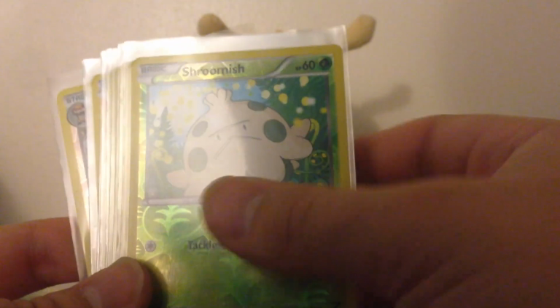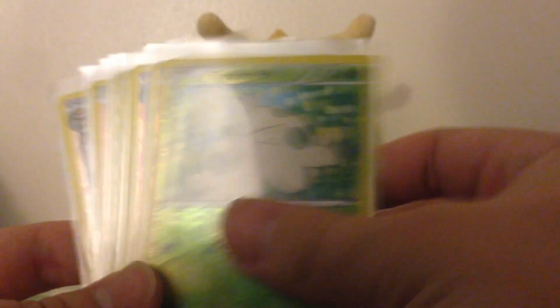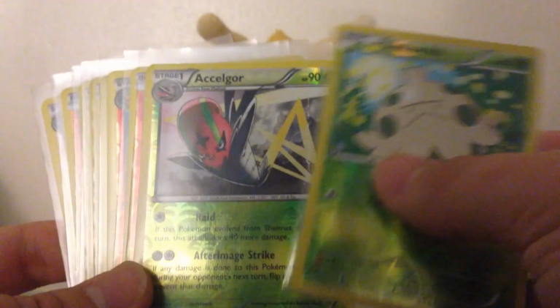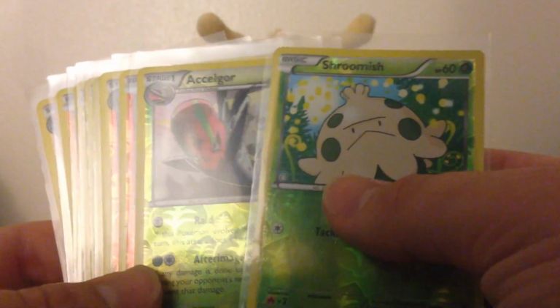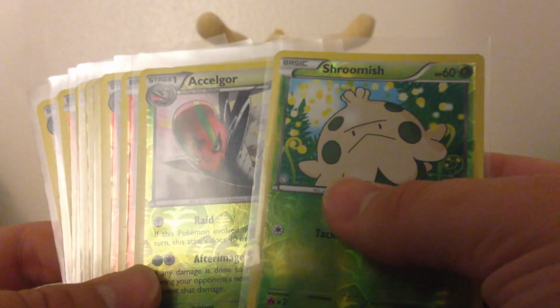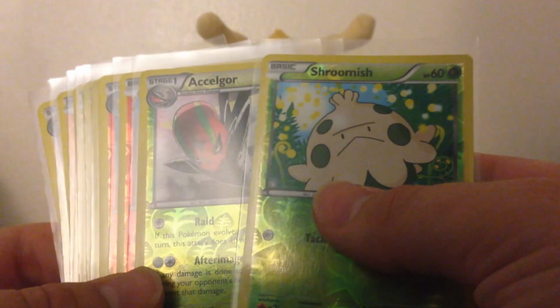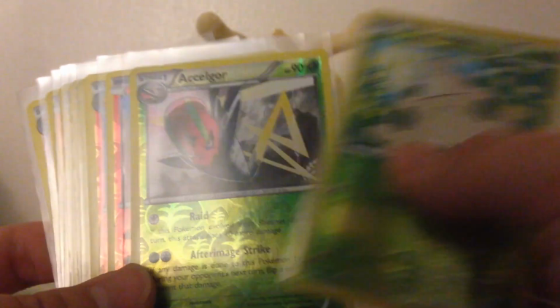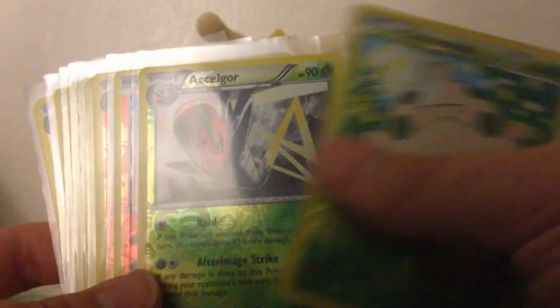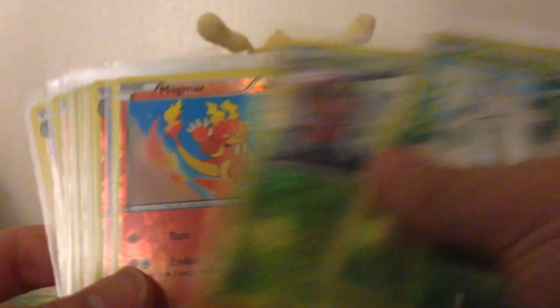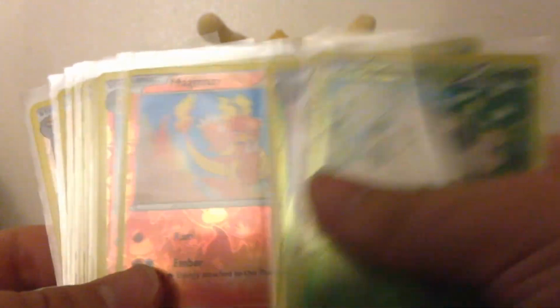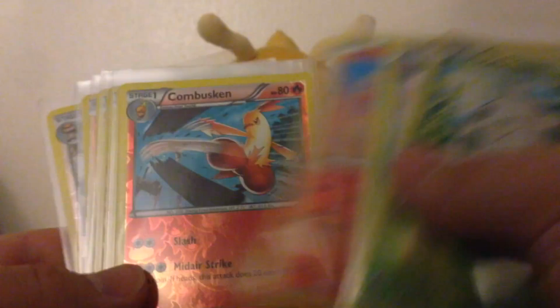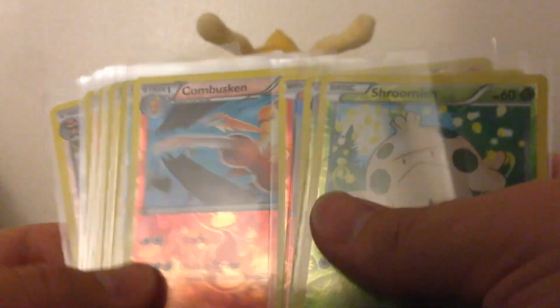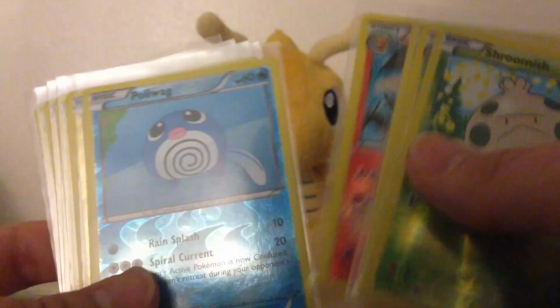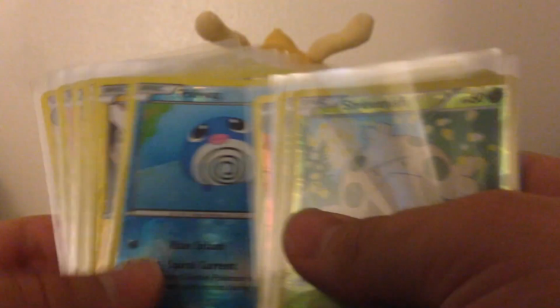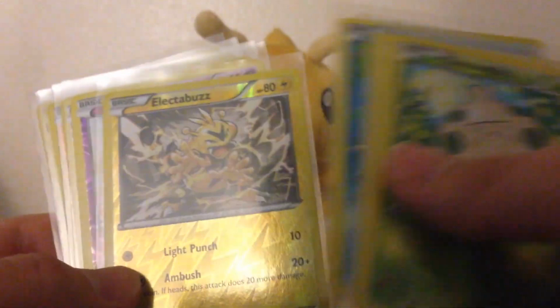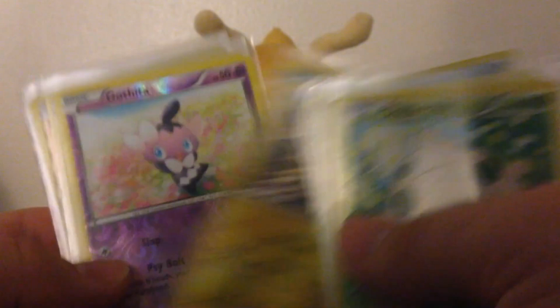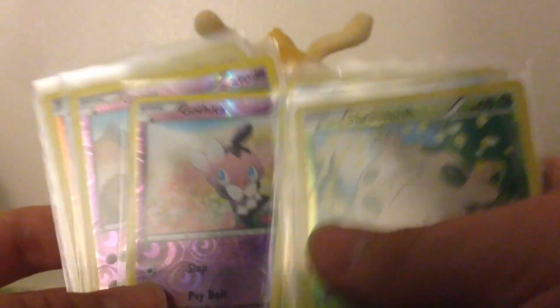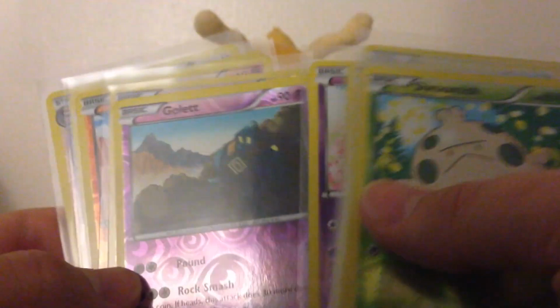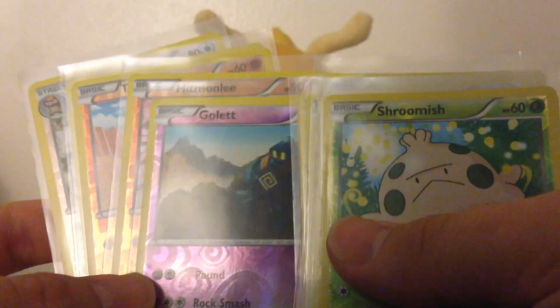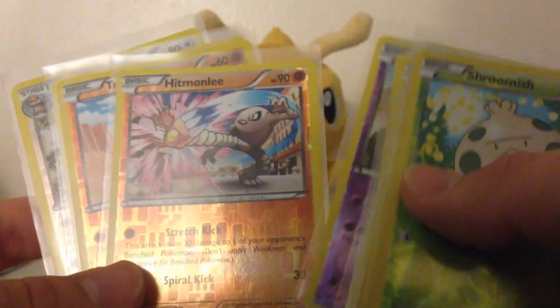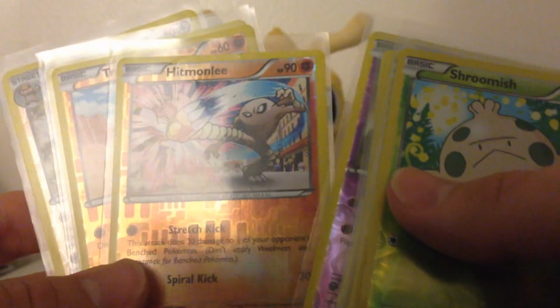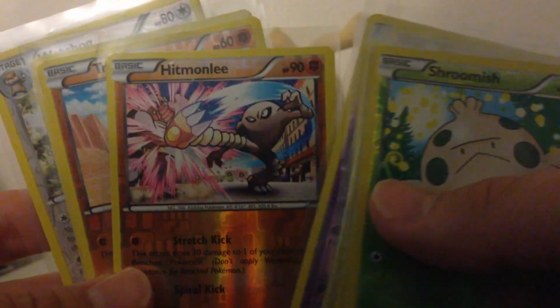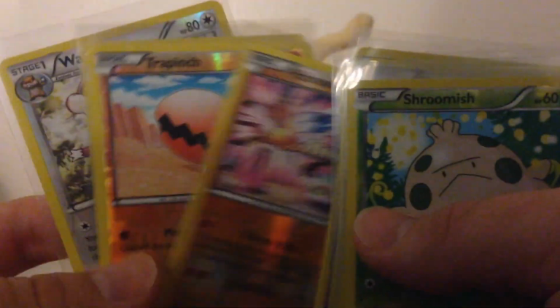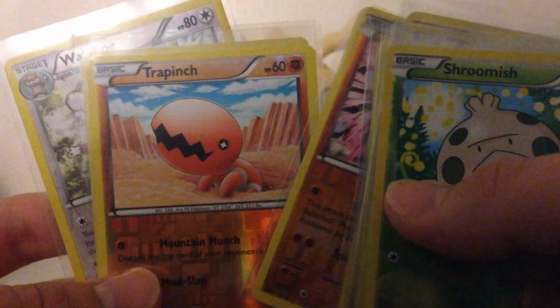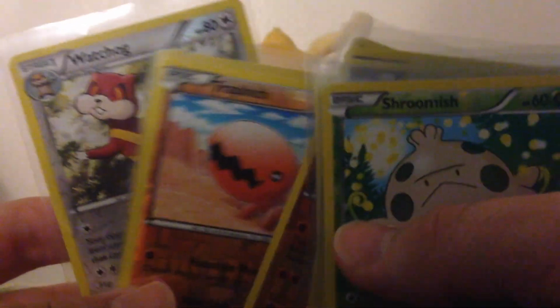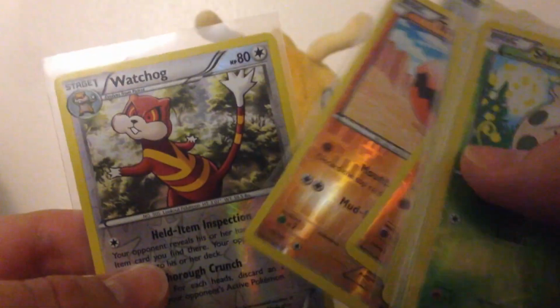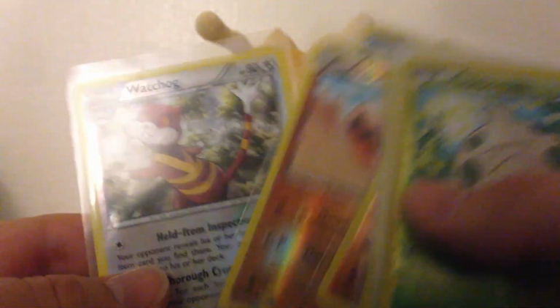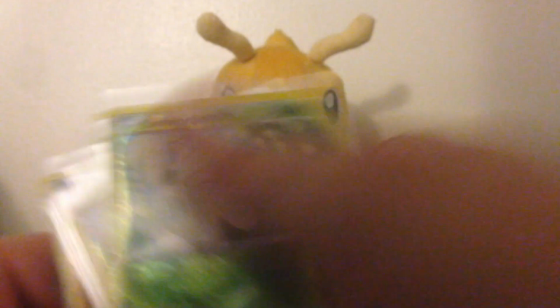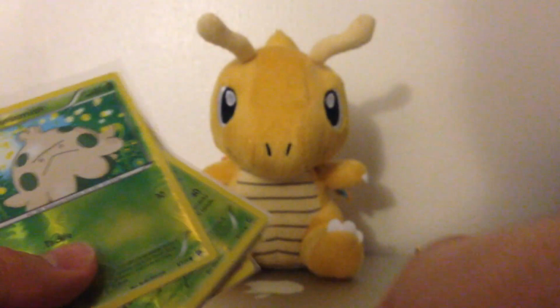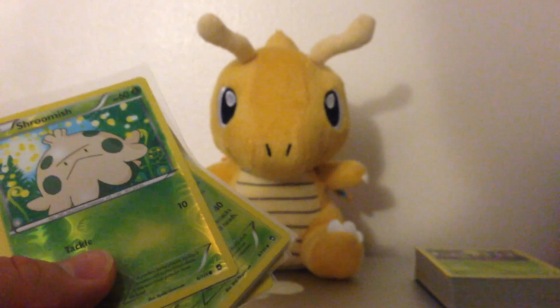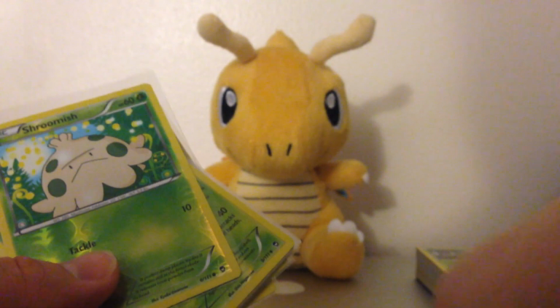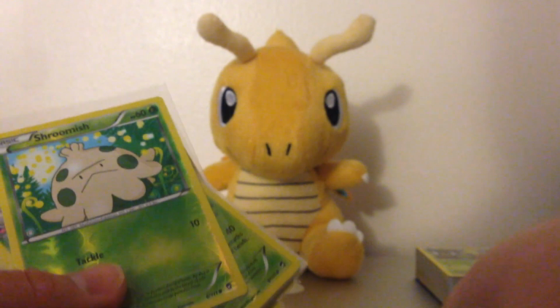Then we've got Shroomish, Shroomish, XL Gore, Magmar, Gombuskin, Poliwag, Electabuzz, Gatheta, Gullit, Hitmonlee, Trapinch, and Watchog. So those are all the Reverse Holos.